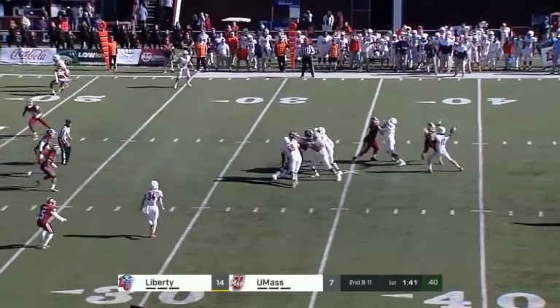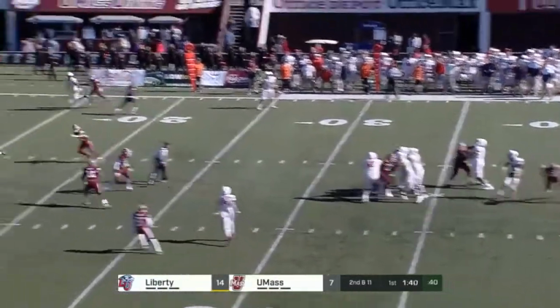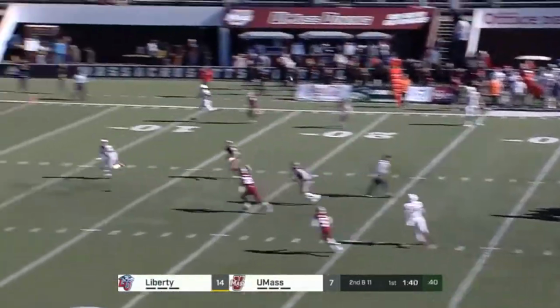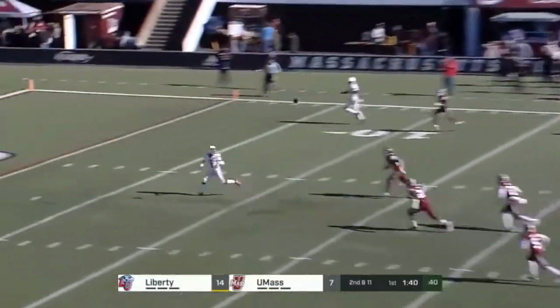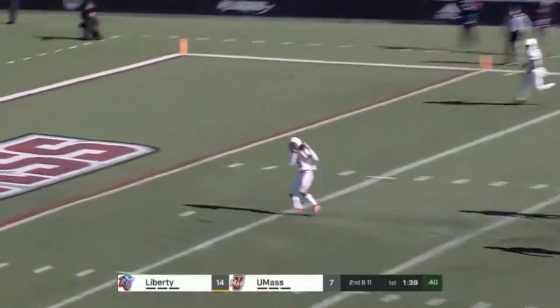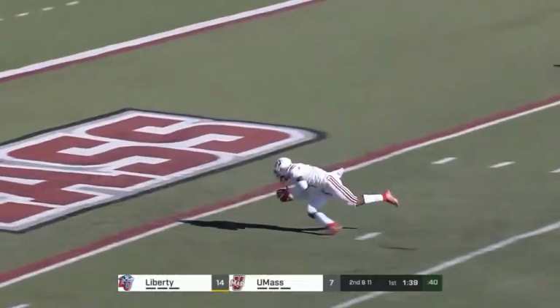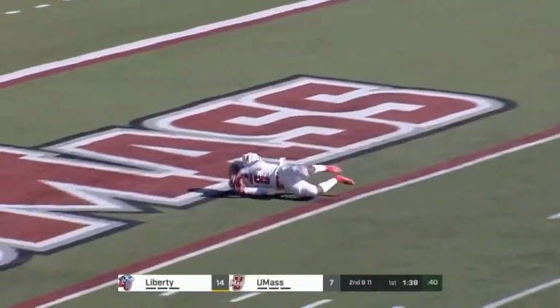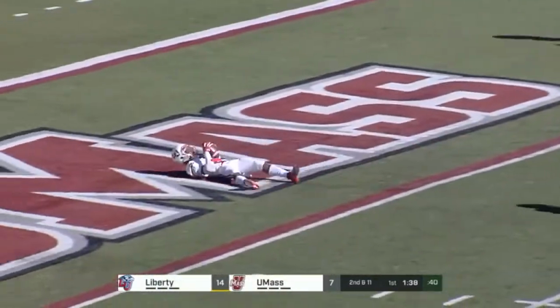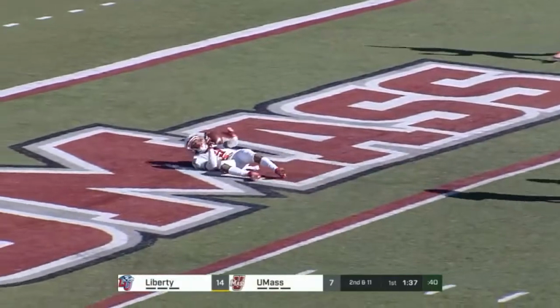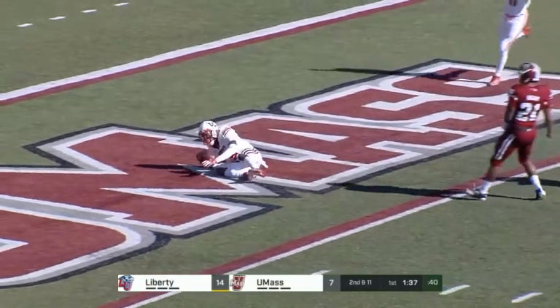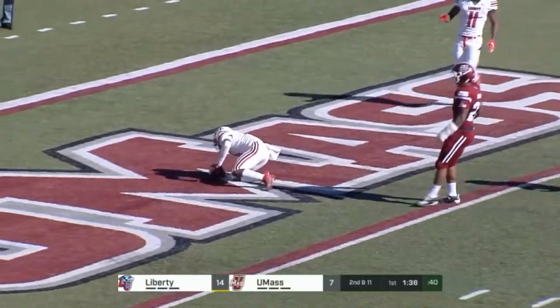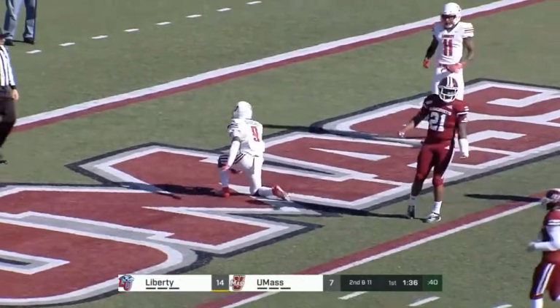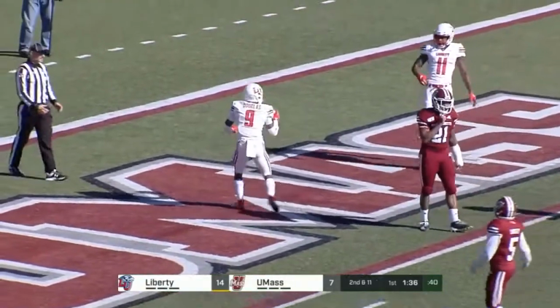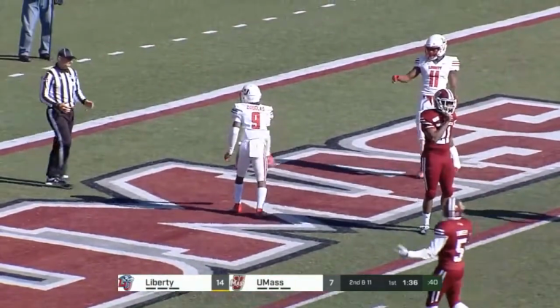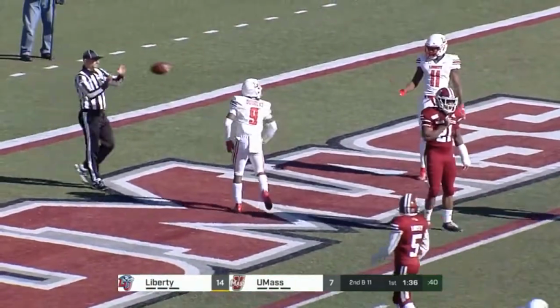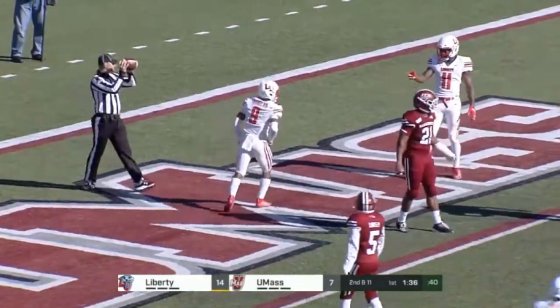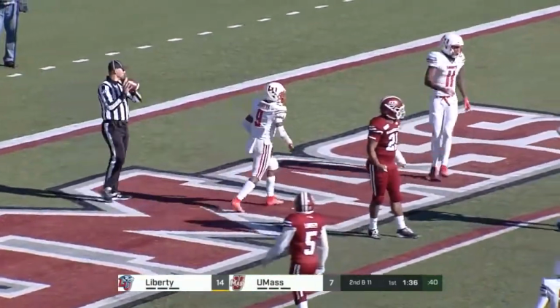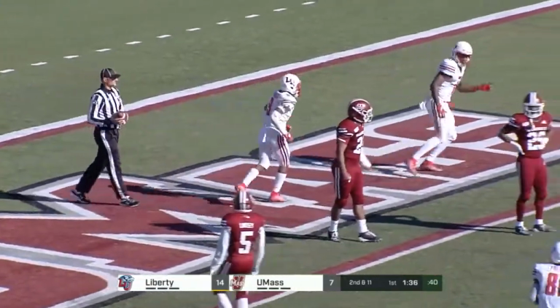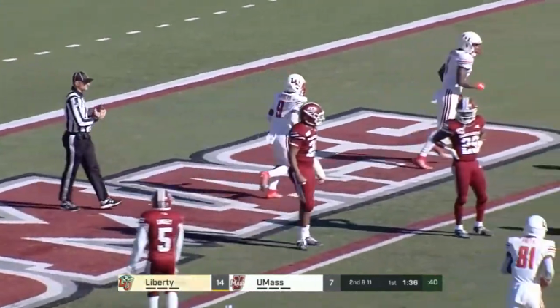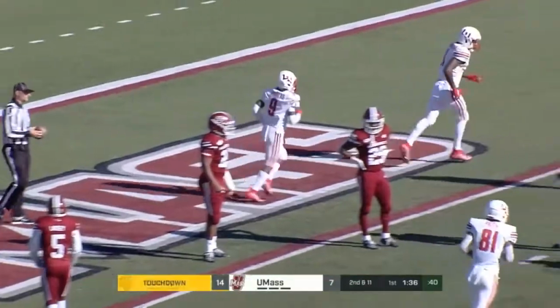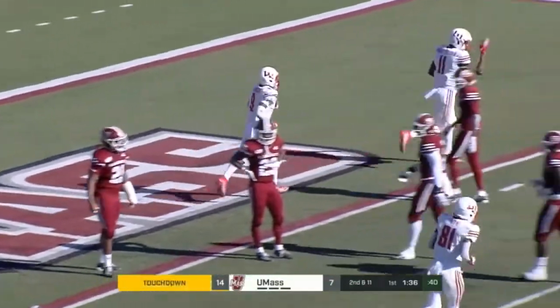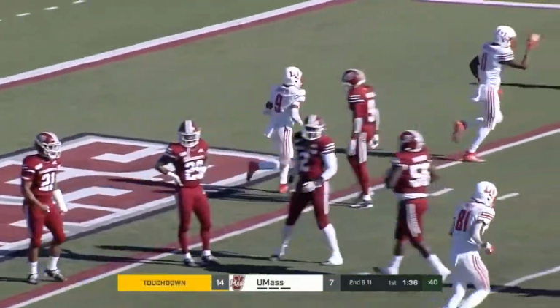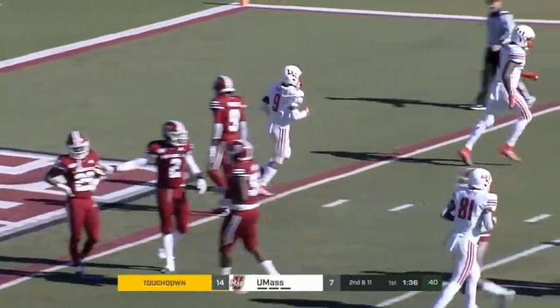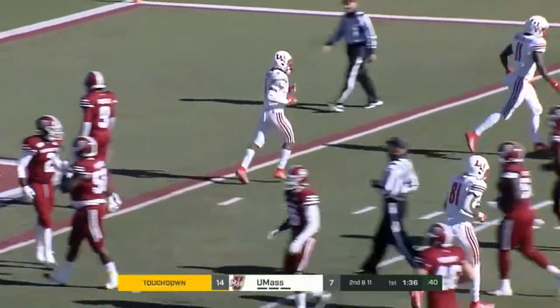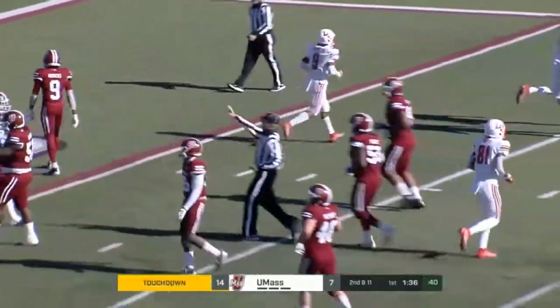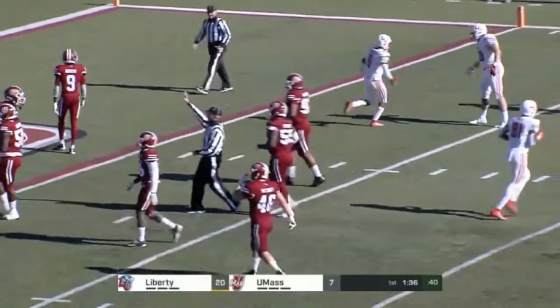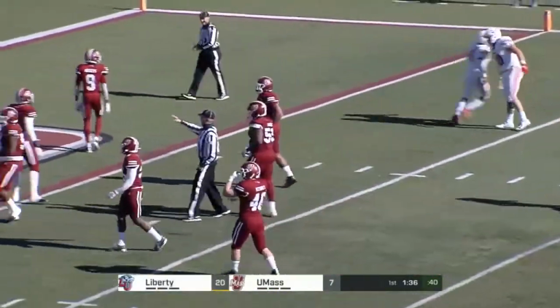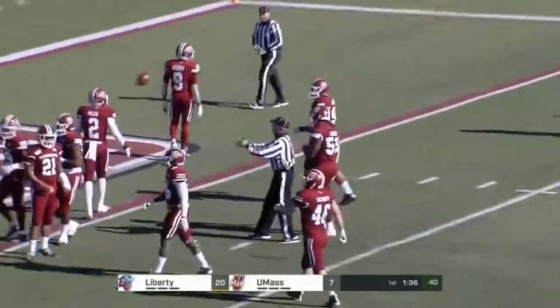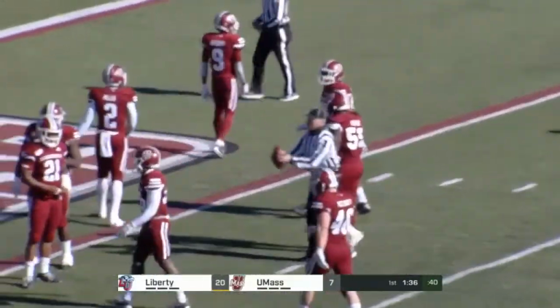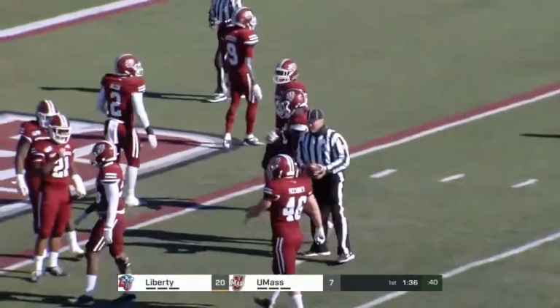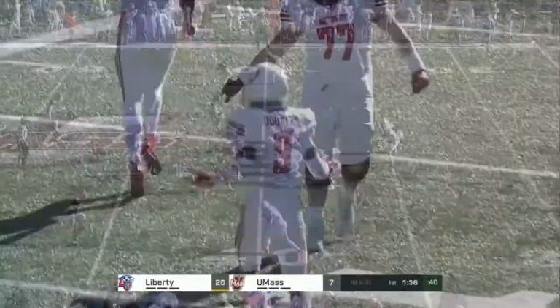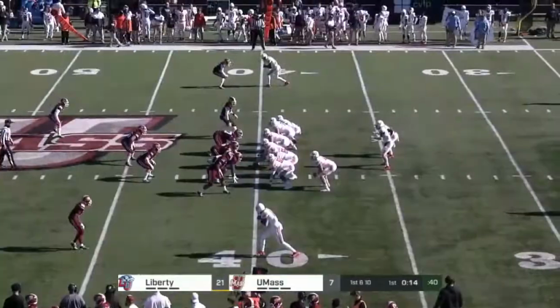On second and 11, right down the middle, open for the touchdown. They go right back to Douglas, who had had one catch all year, and DeMario Douglas gets two catches in three plays.